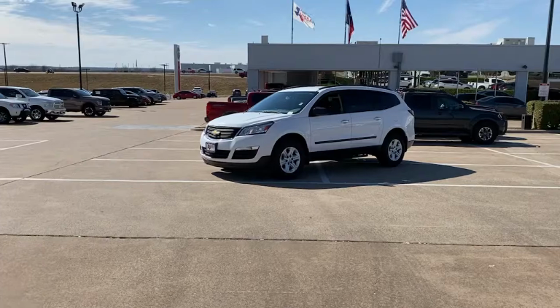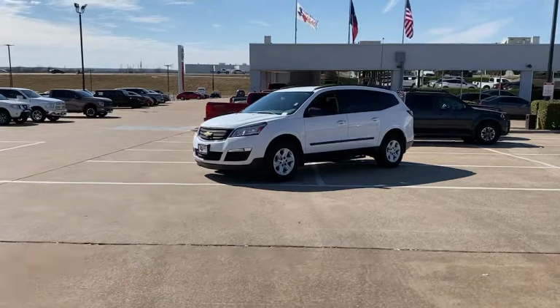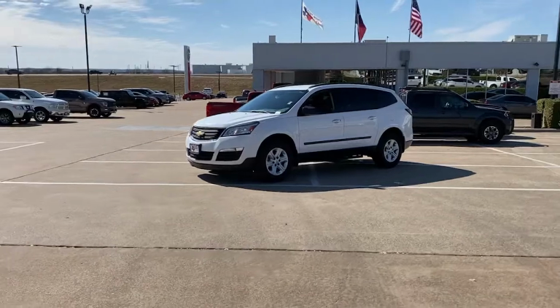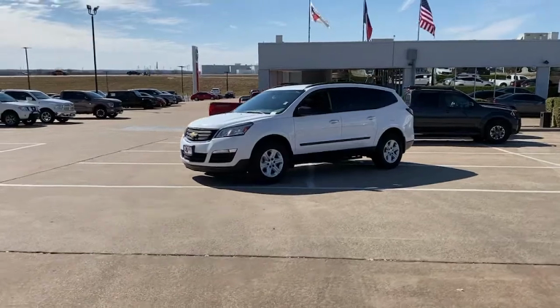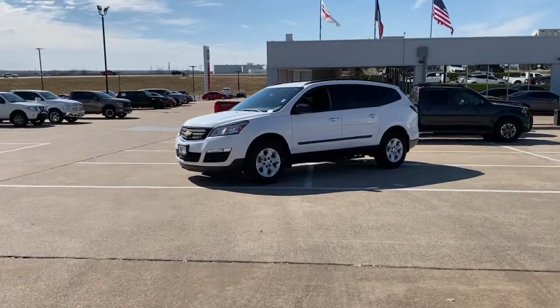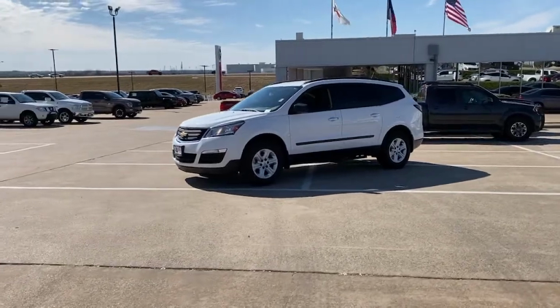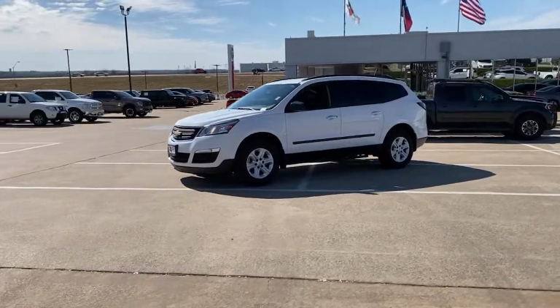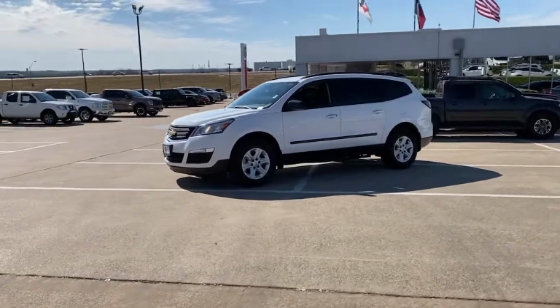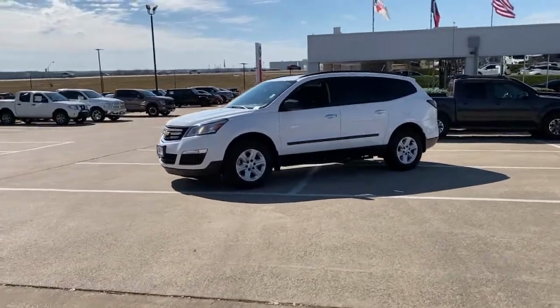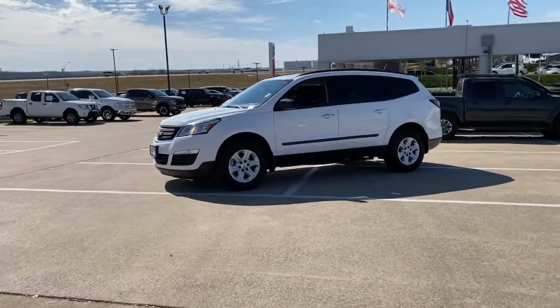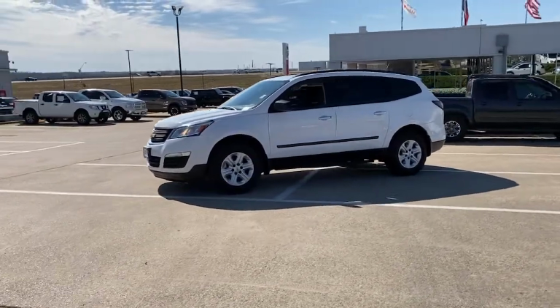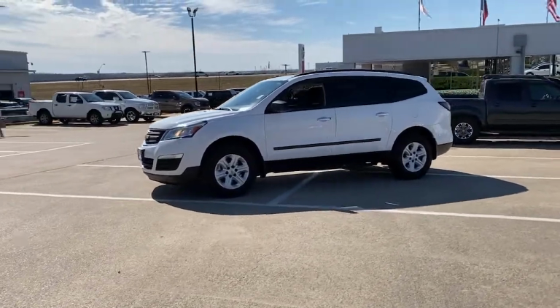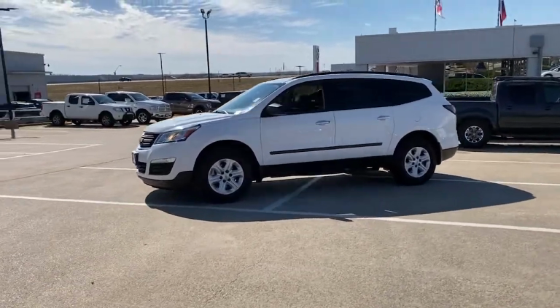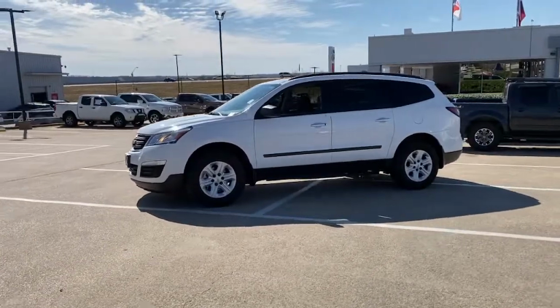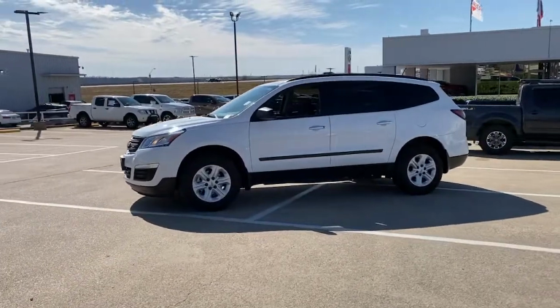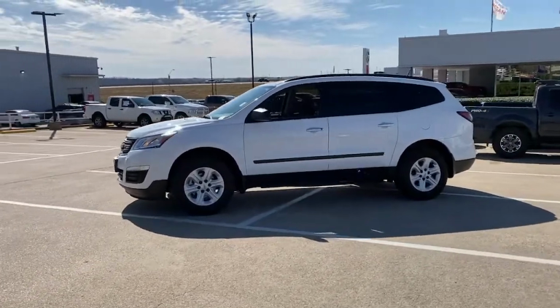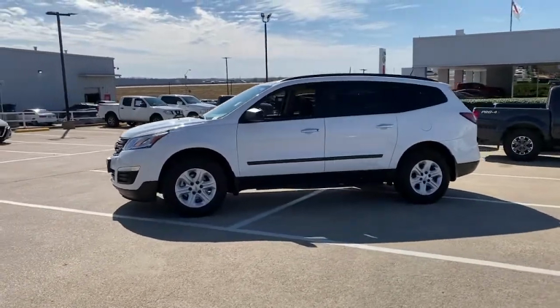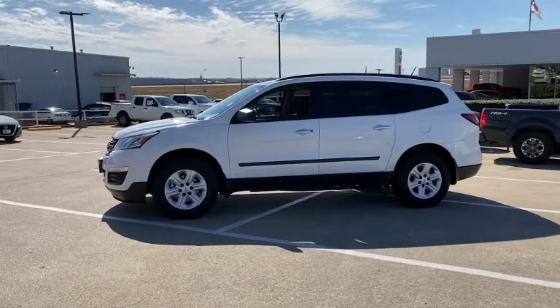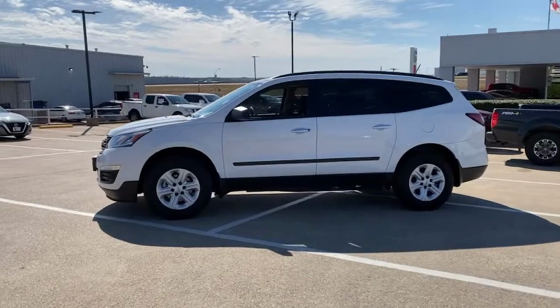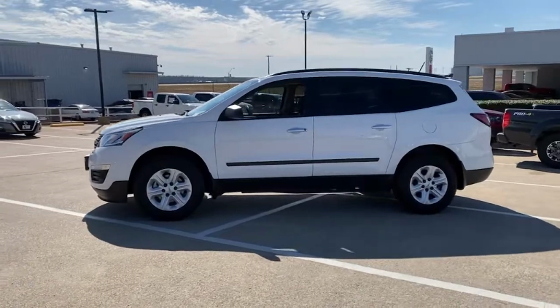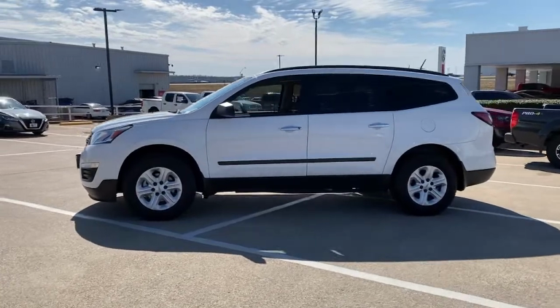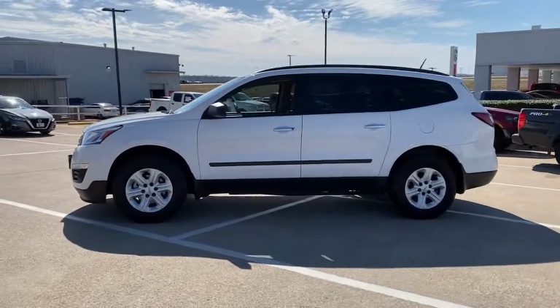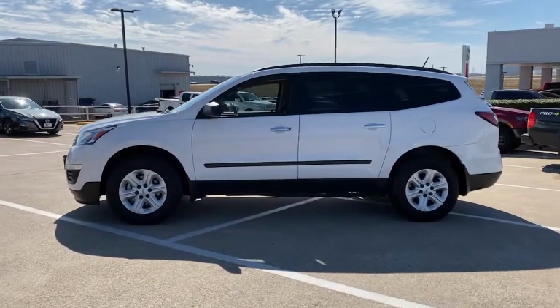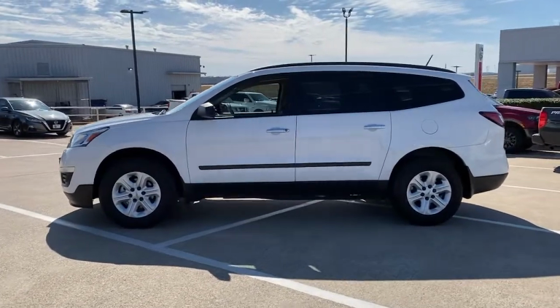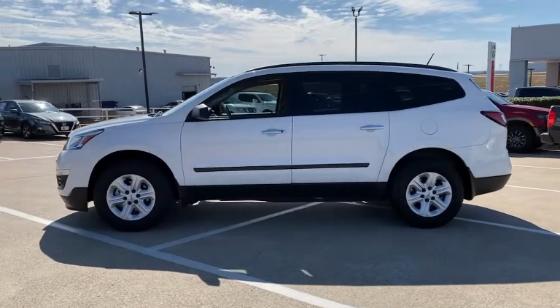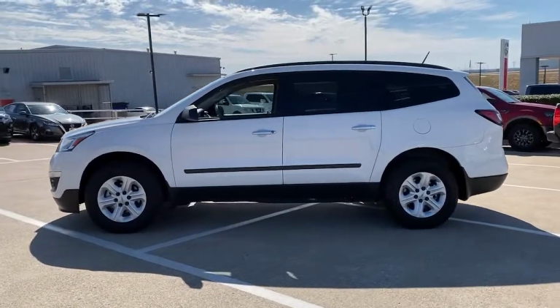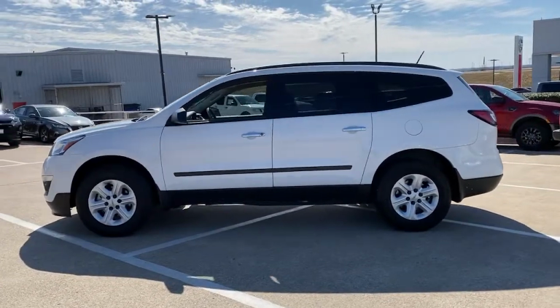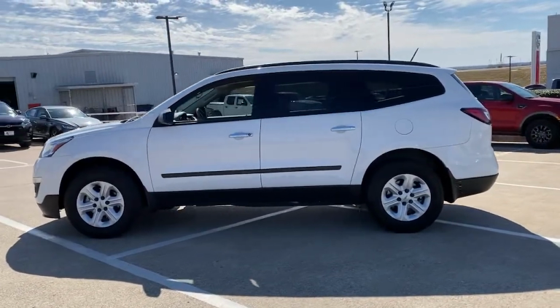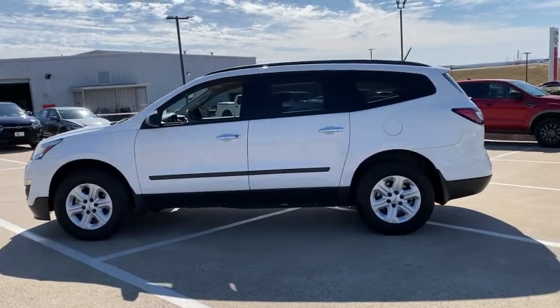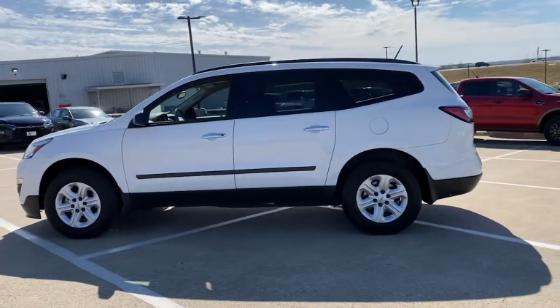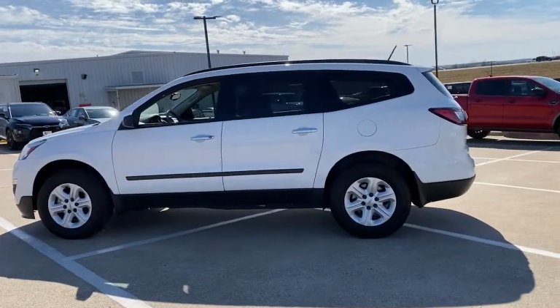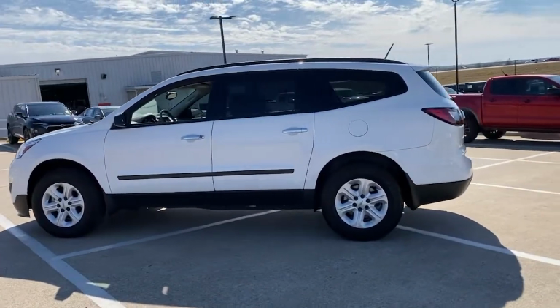Take a moment to check out the 2017 Chevrolet Traverse. This vehicle still has fewer than 80,000 miles on the clock, so it won't last long.